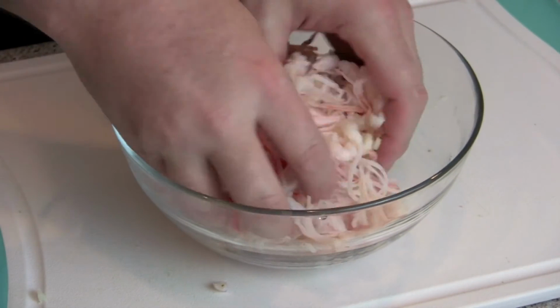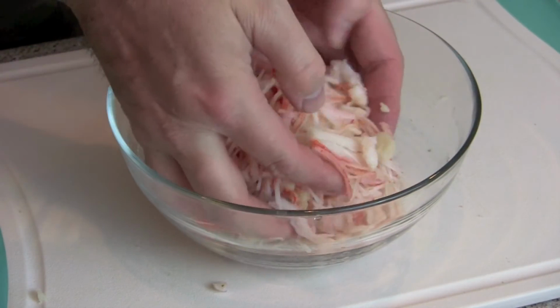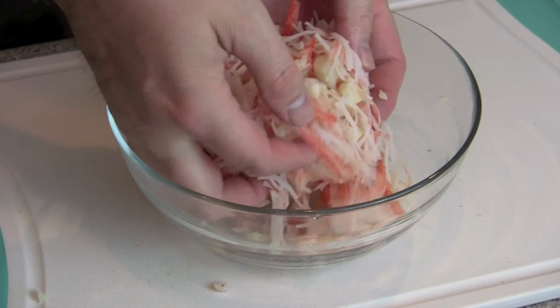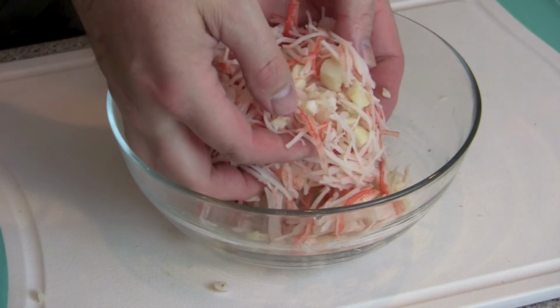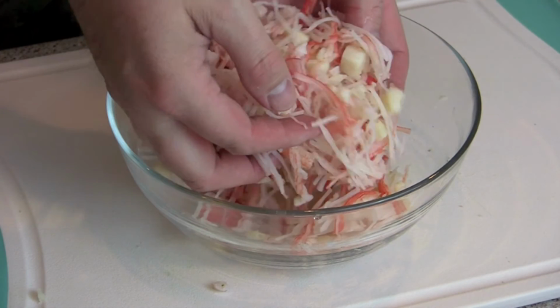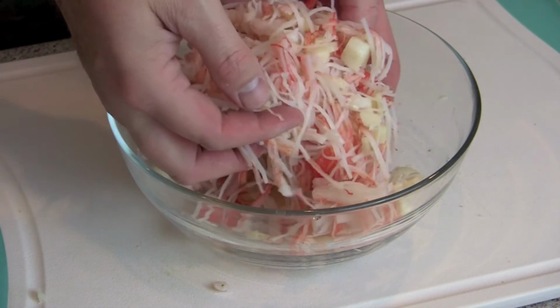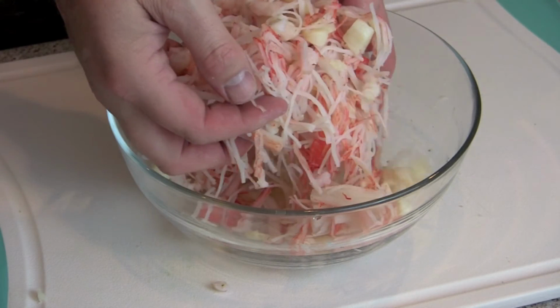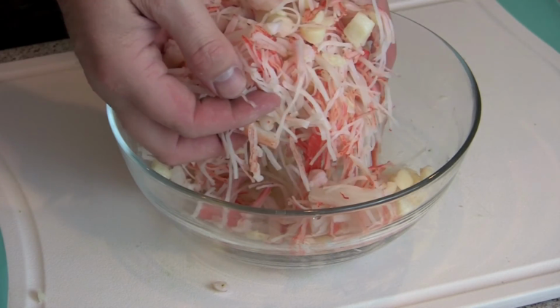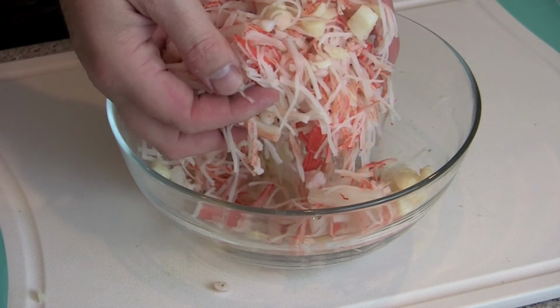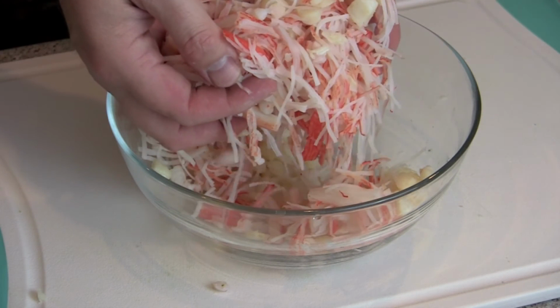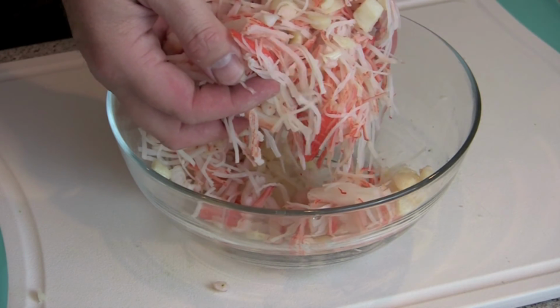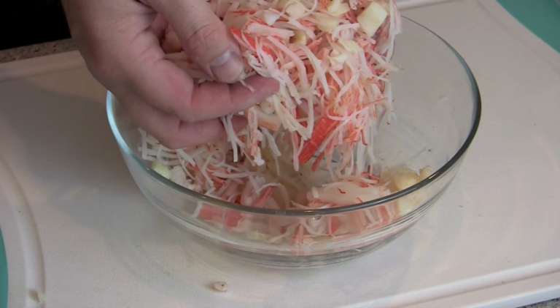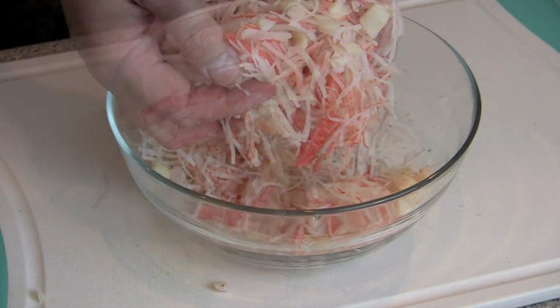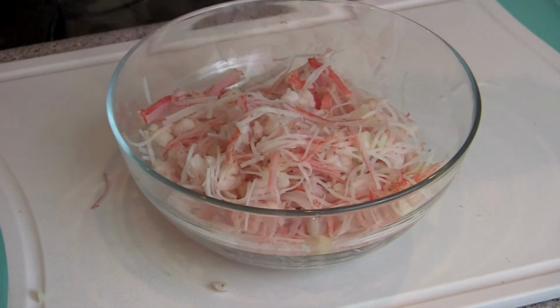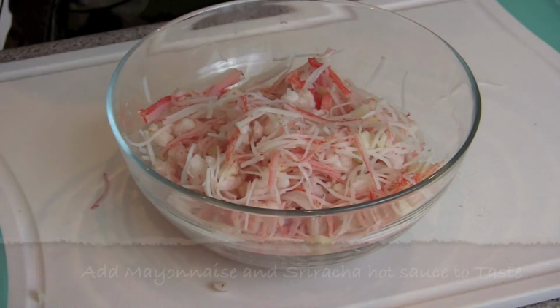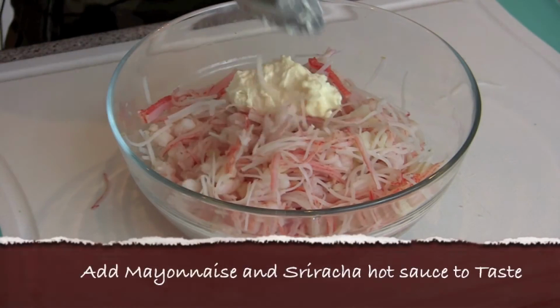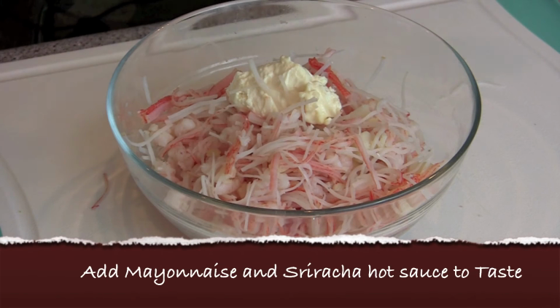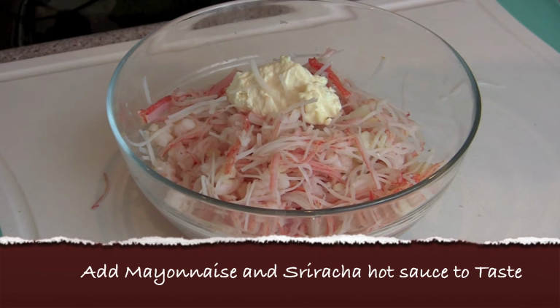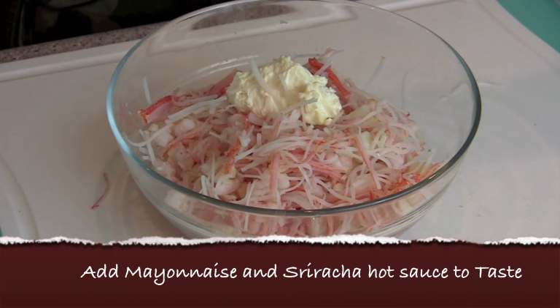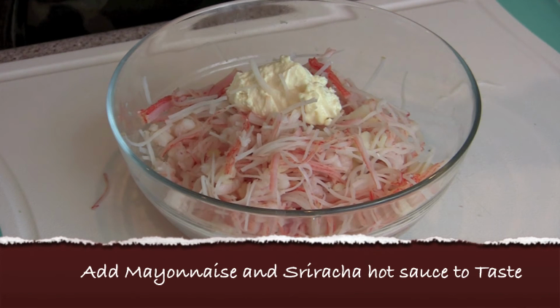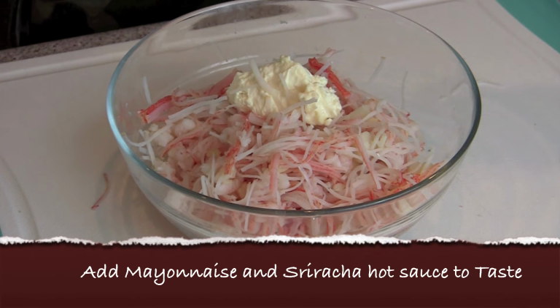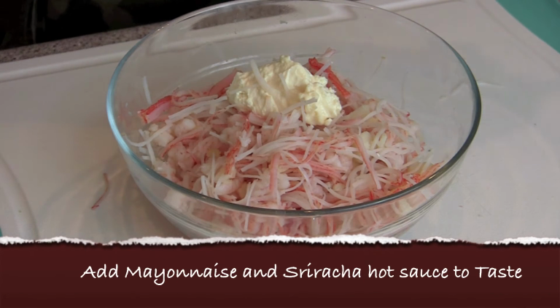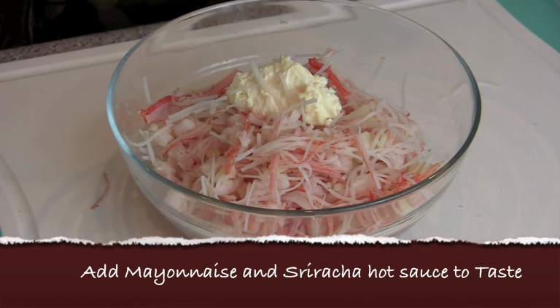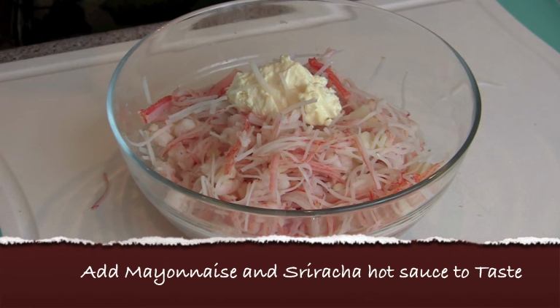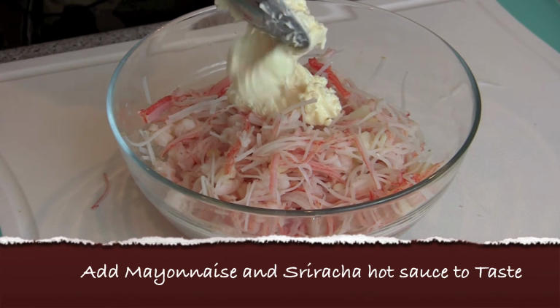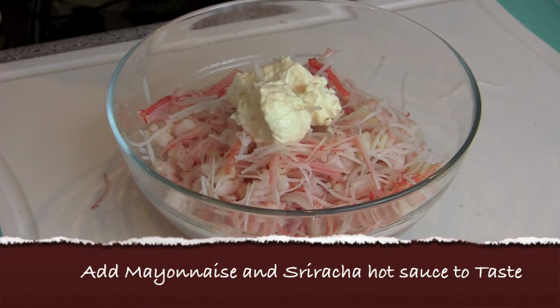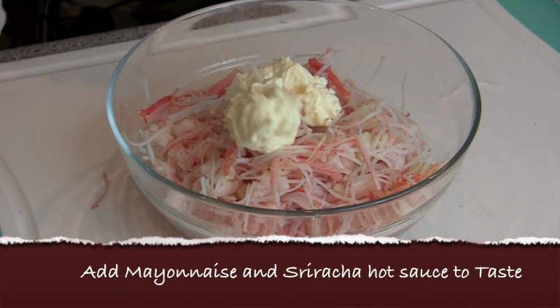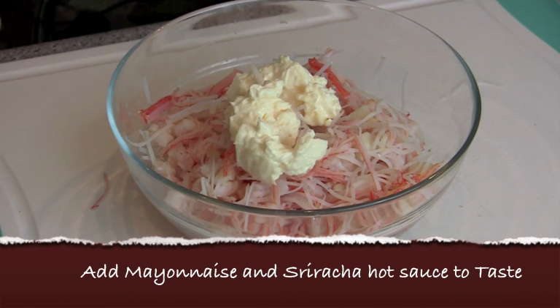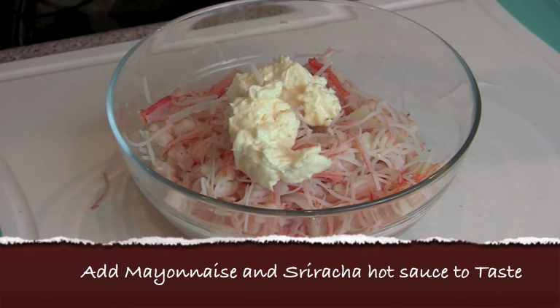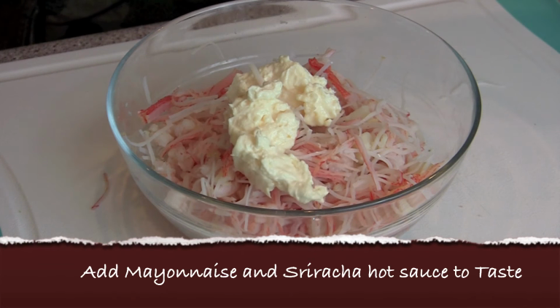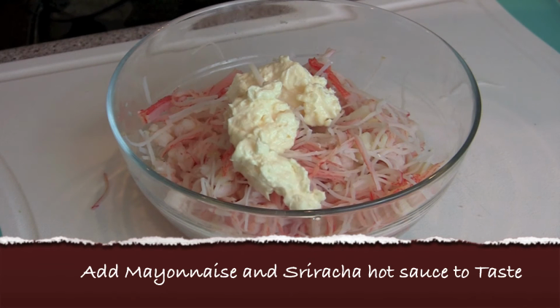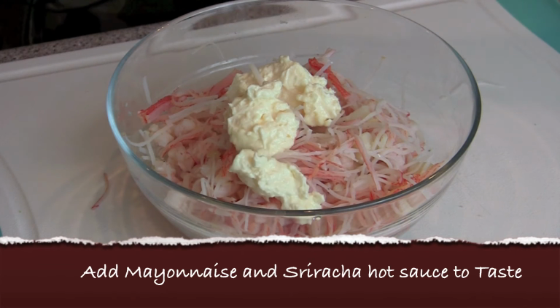Next I'm going to add a couple of tablespoons of mayonnaise. I use Hellmann's, but you can use a Japanese mayonnaise, which is a little sweeter.